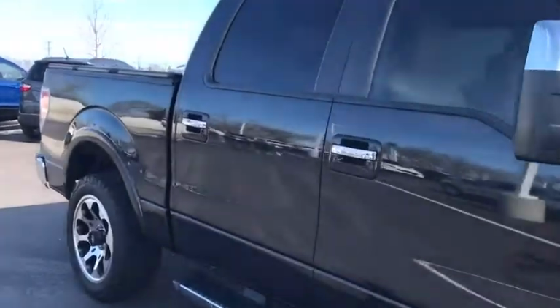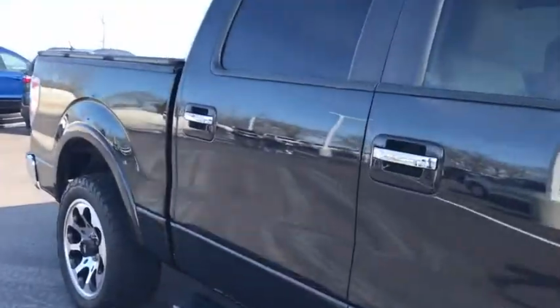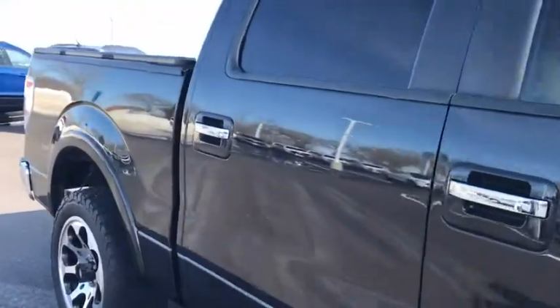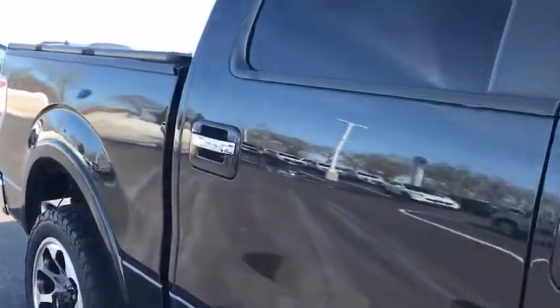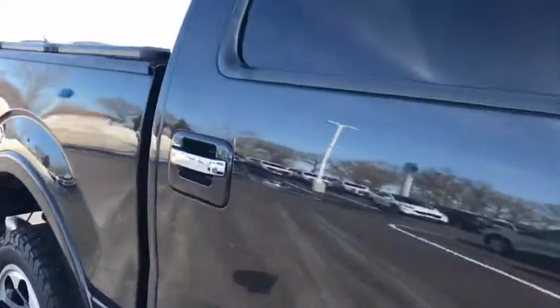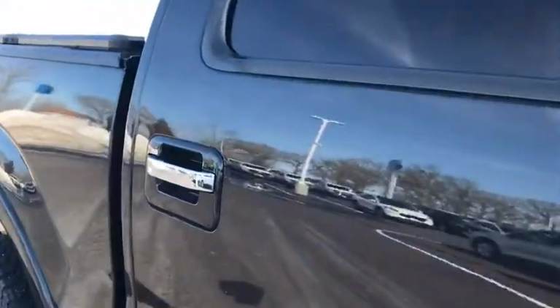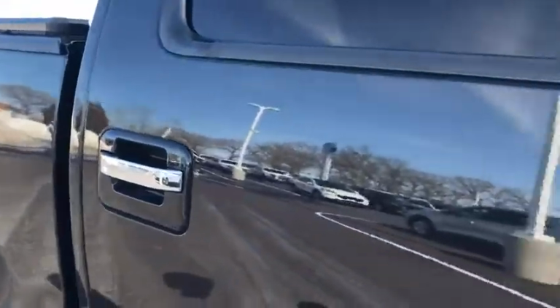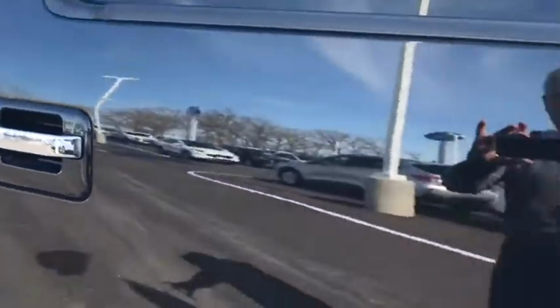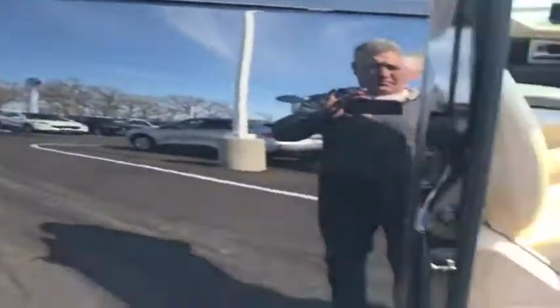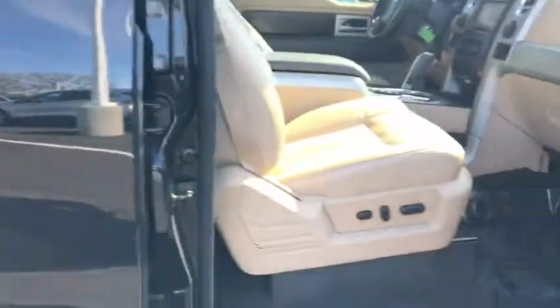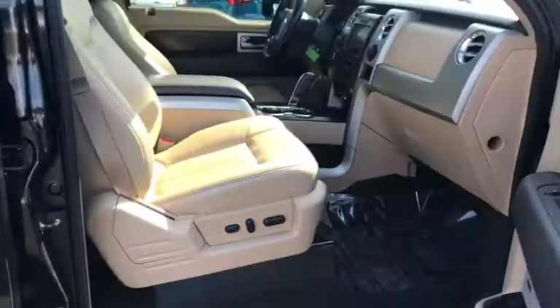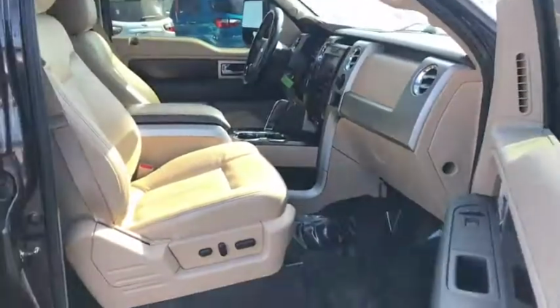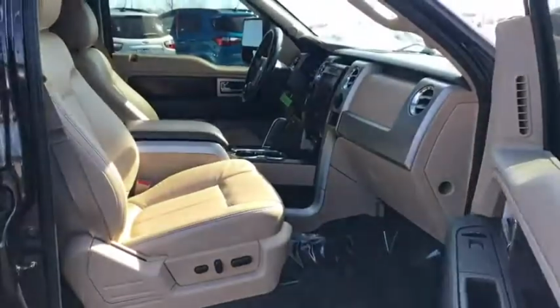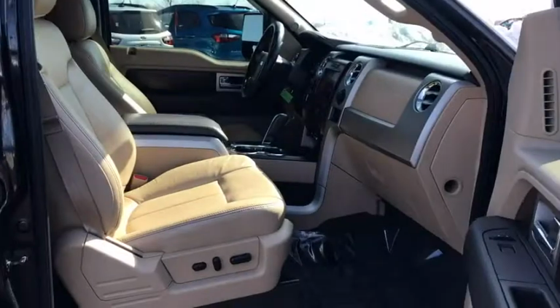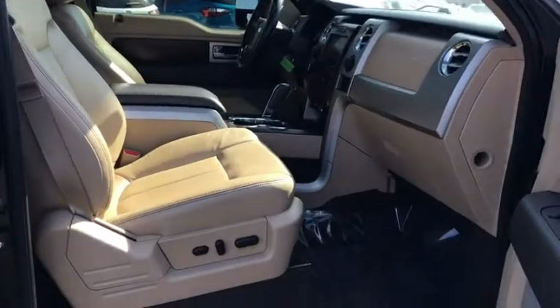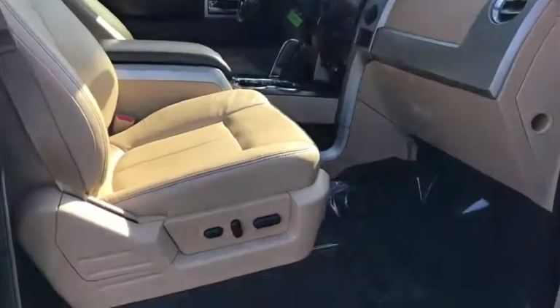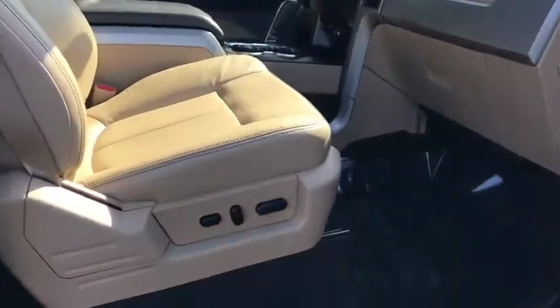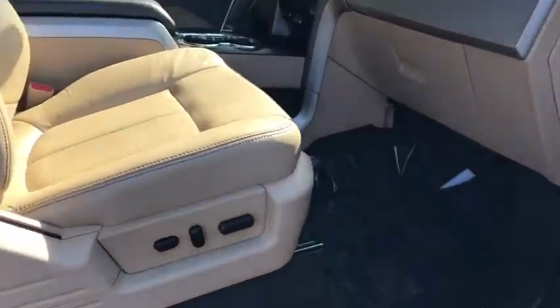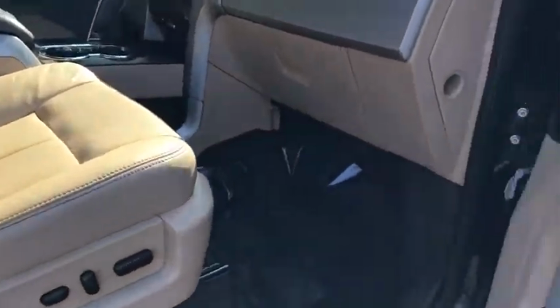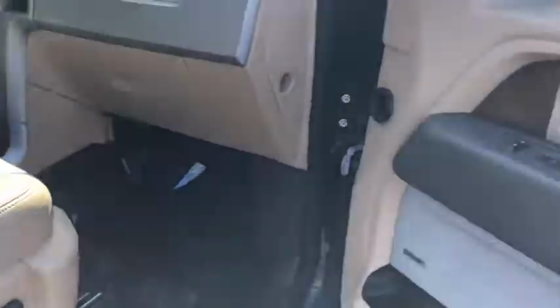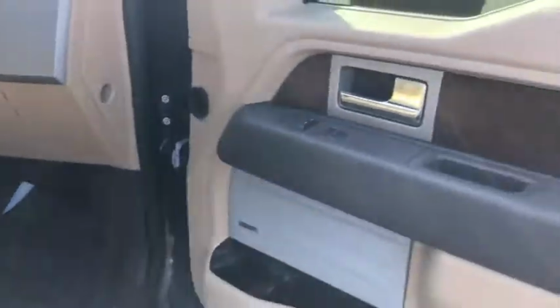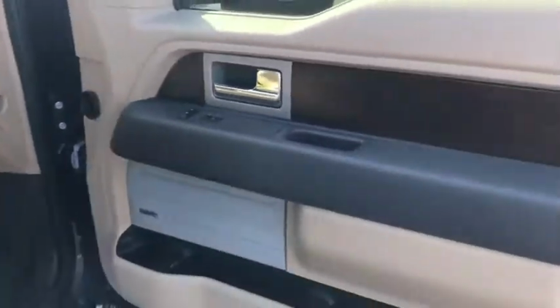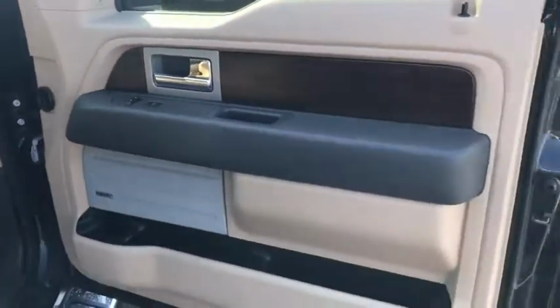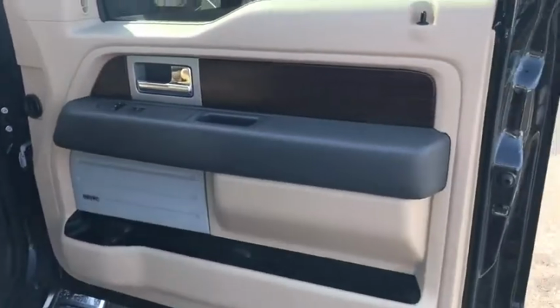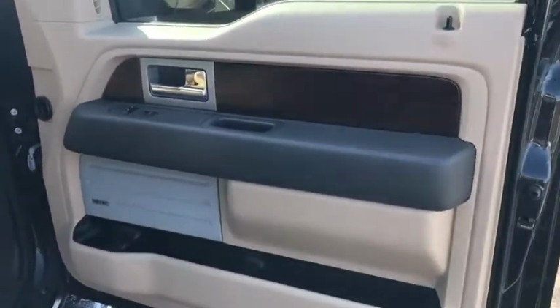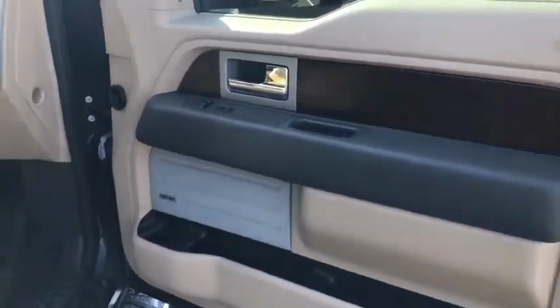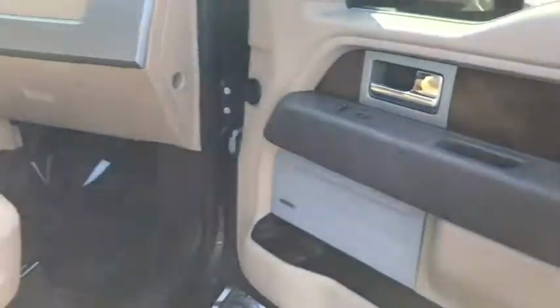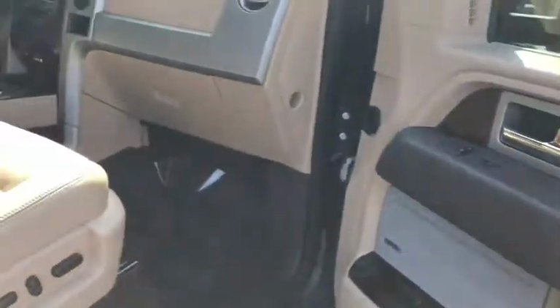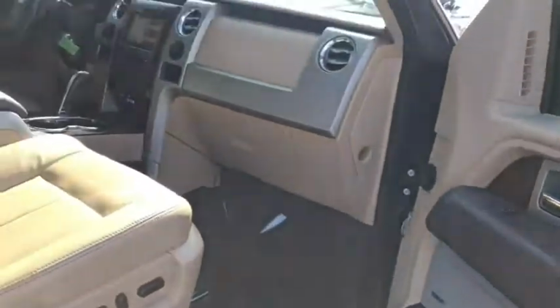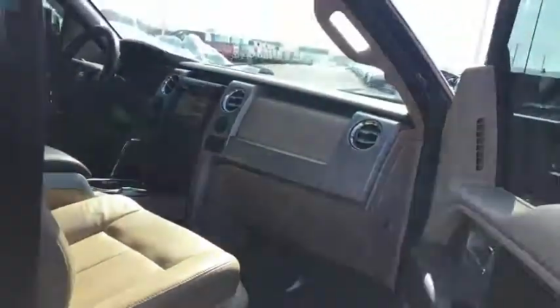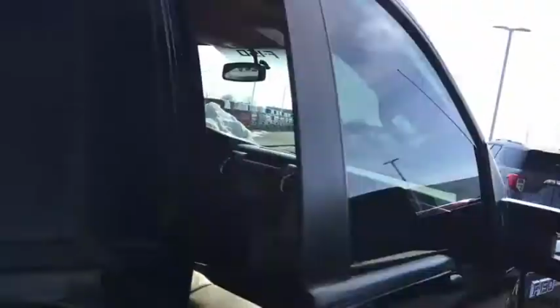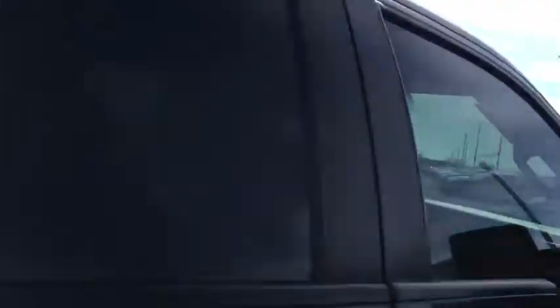This vehicle has less than 145,000 miles. Here are some of this vehicle's great options: stability control, leather-wrapped steering wheel, two-ton jack.